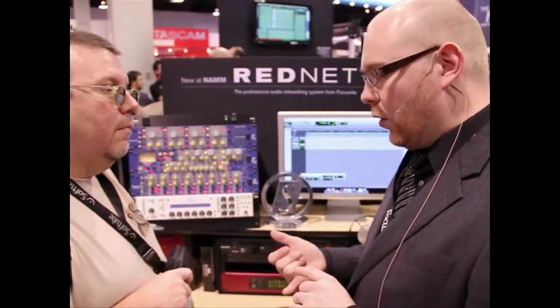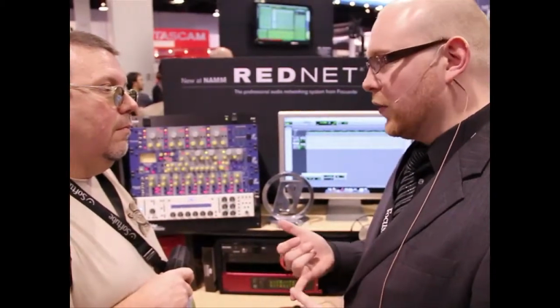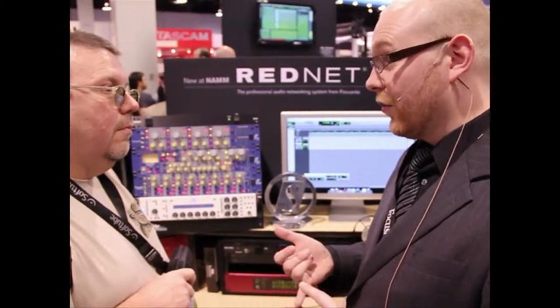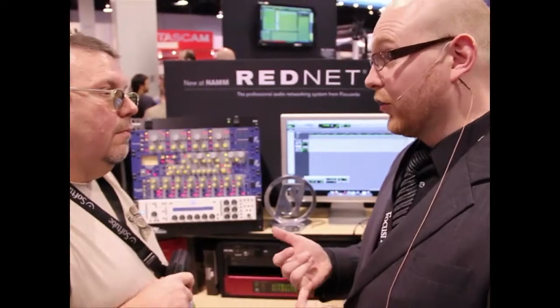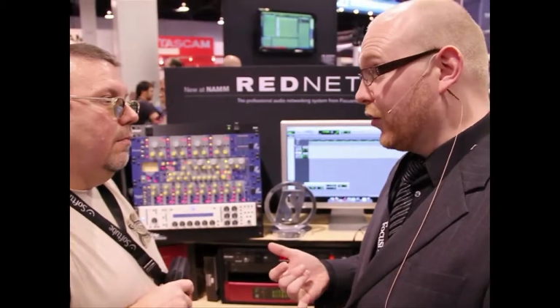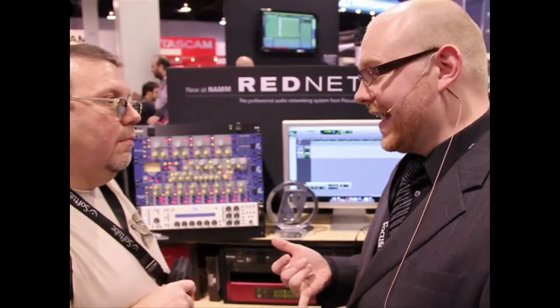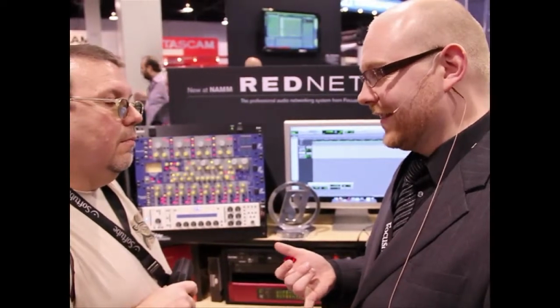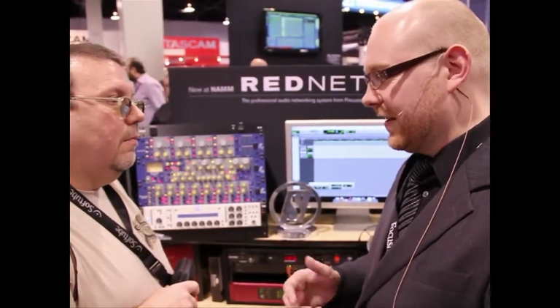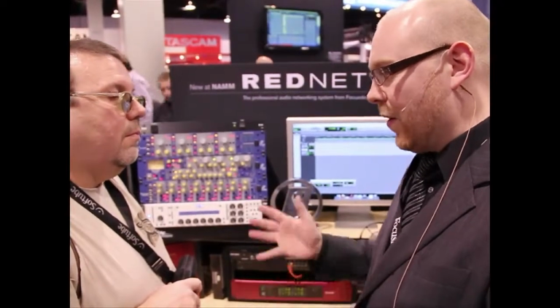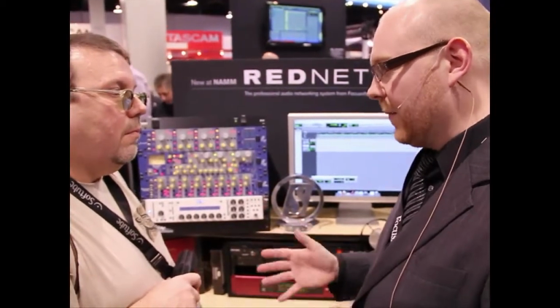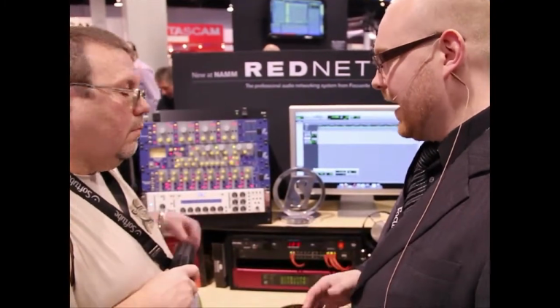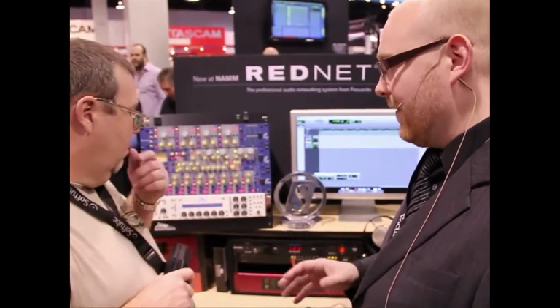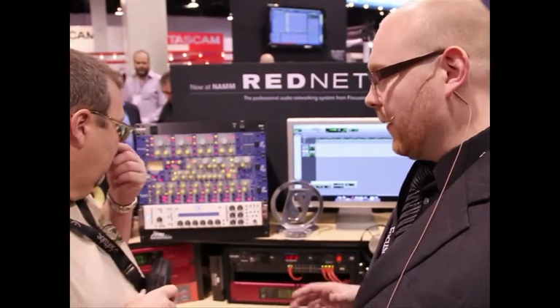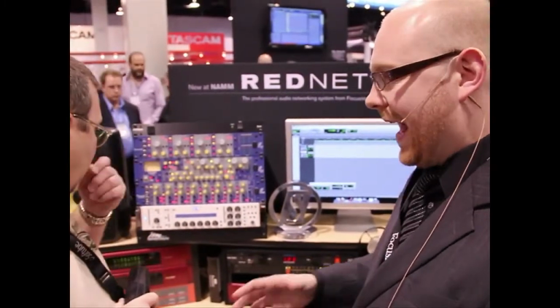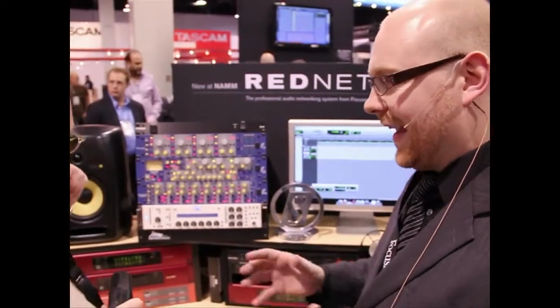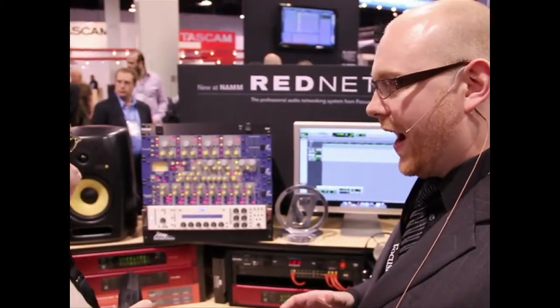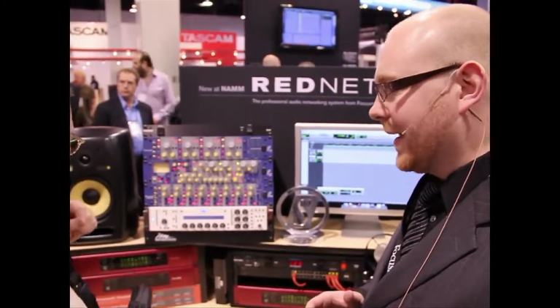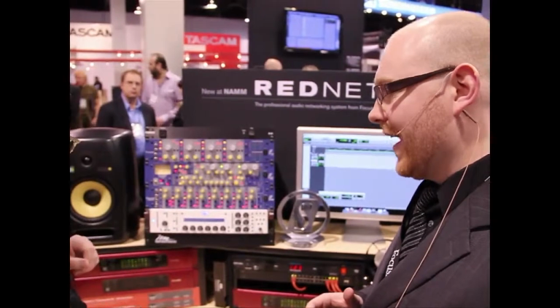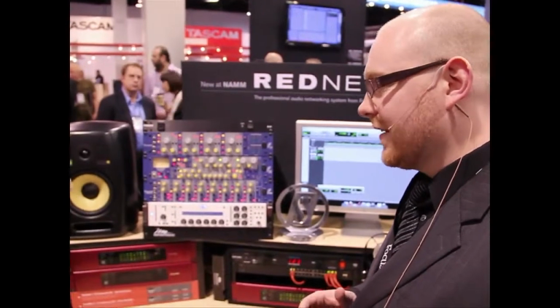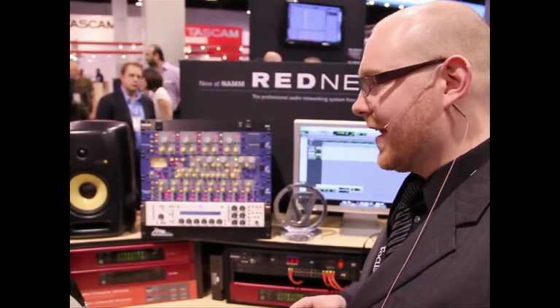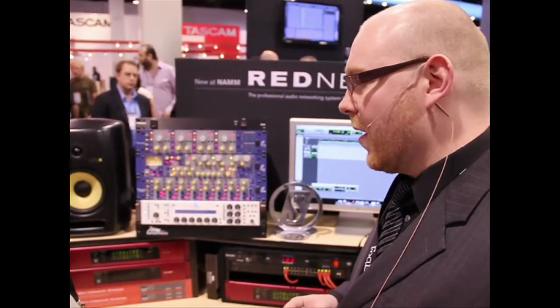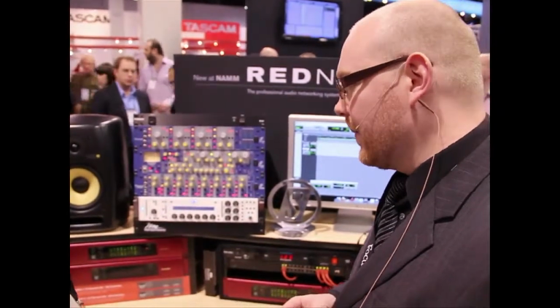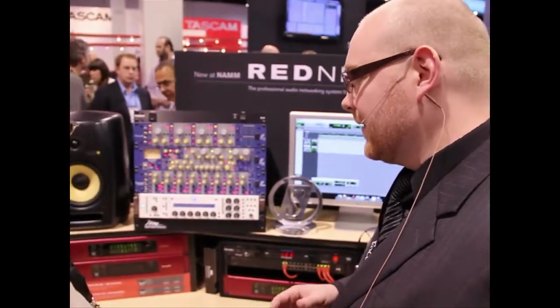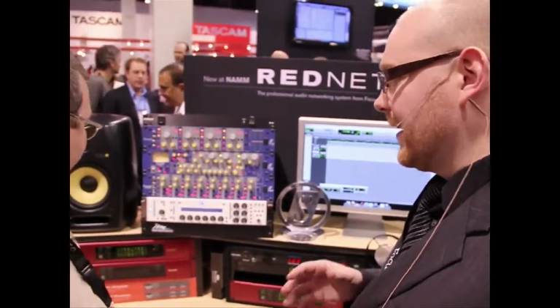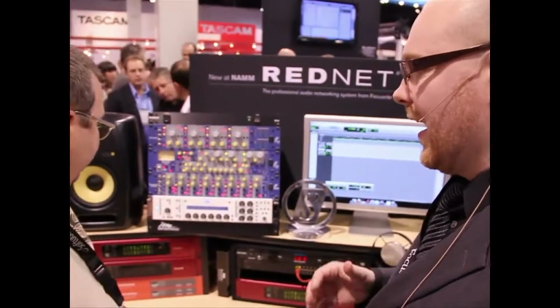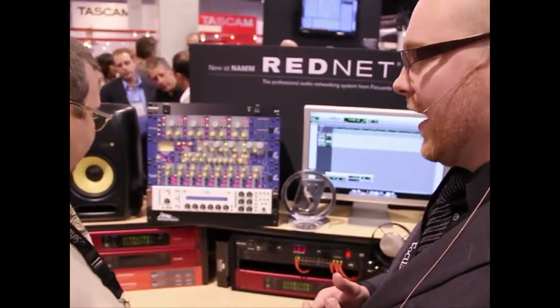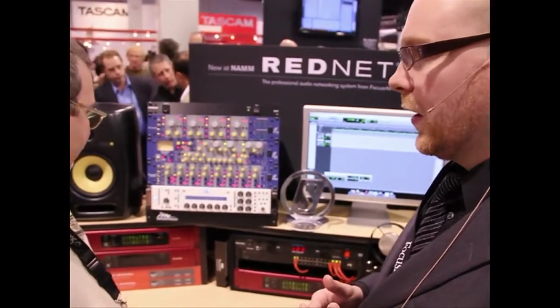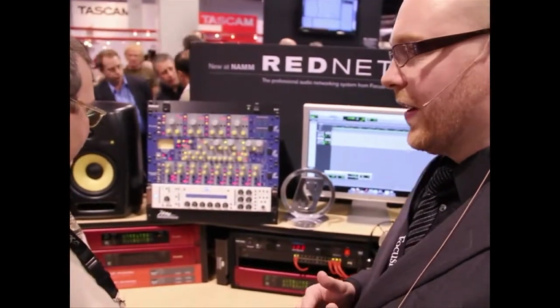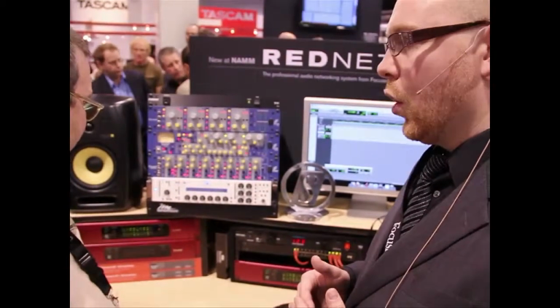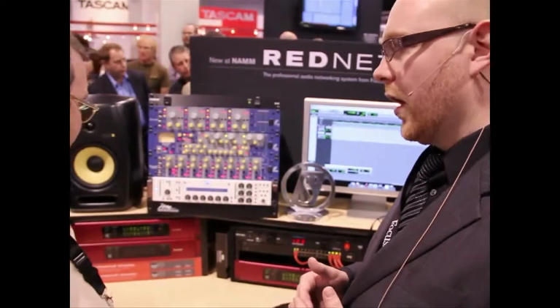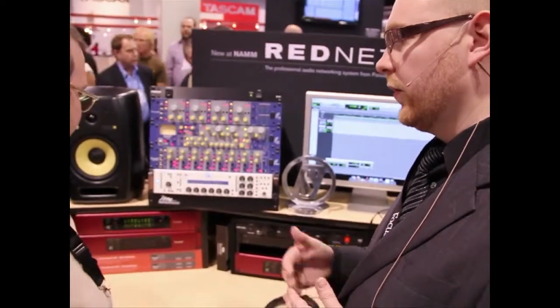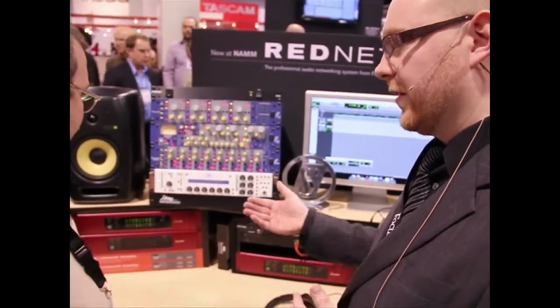All those units are remote controlled over the Ethernet network, and everything can be added, taken away, and automatically recognized over that network. So it's an entirely networked professional audio system.